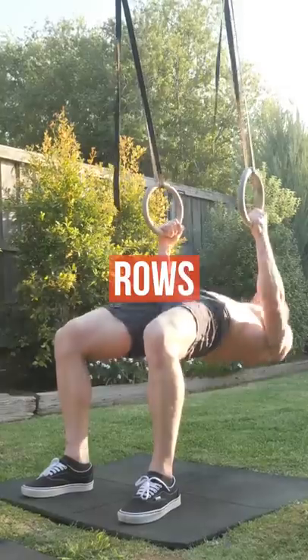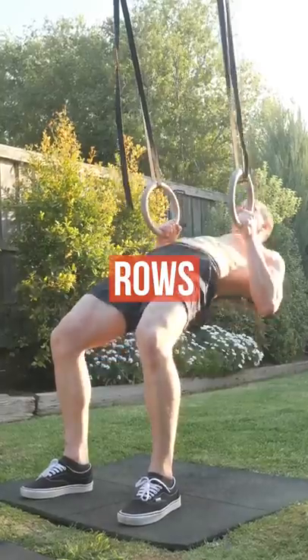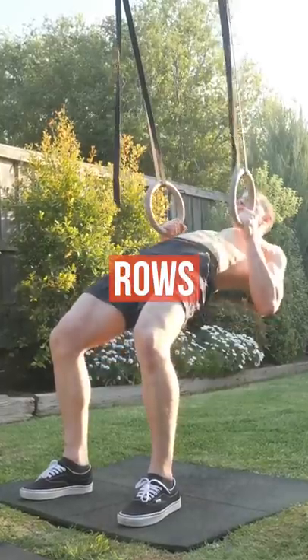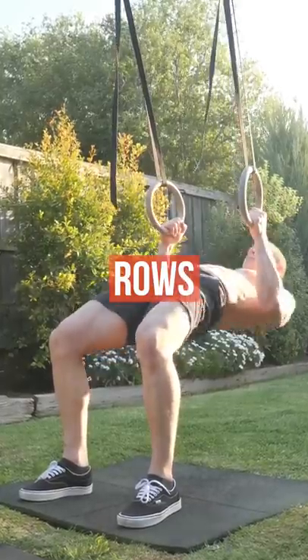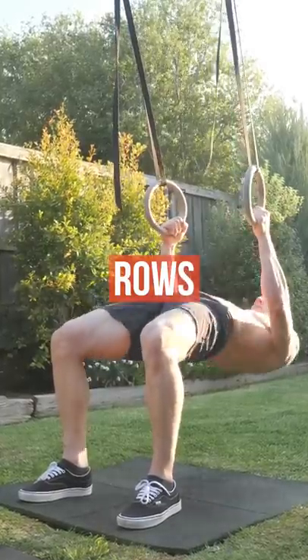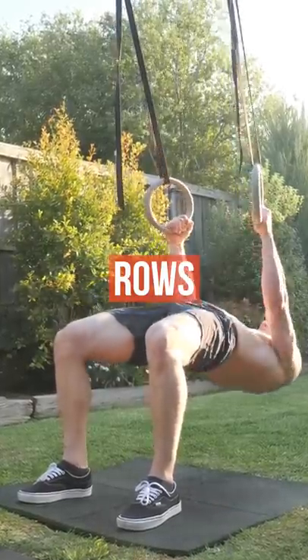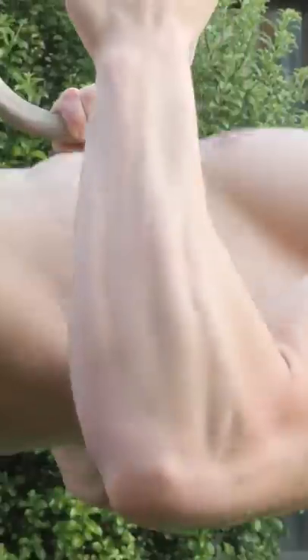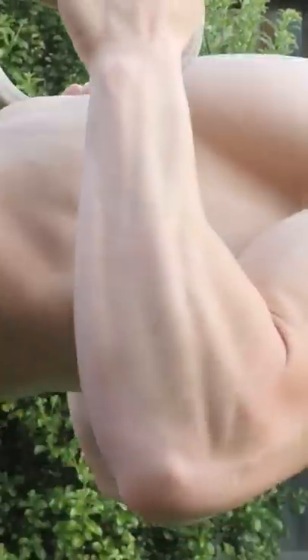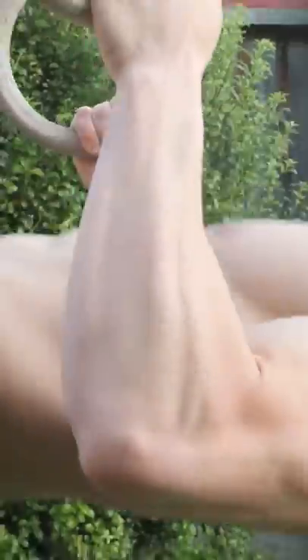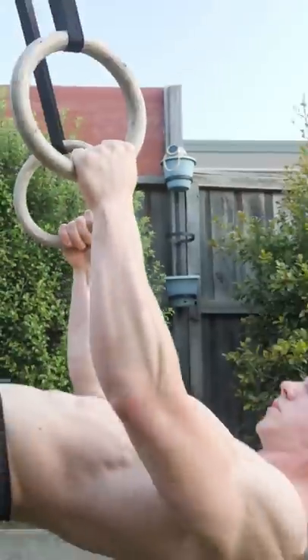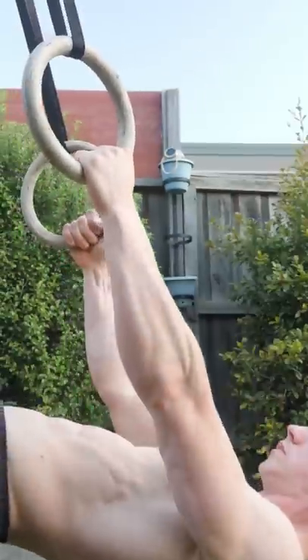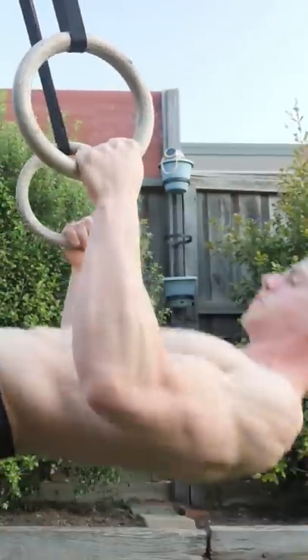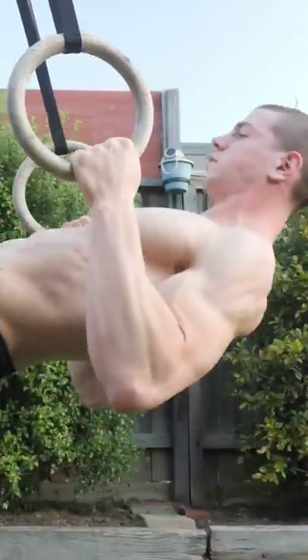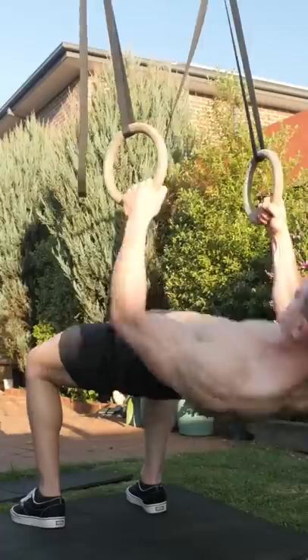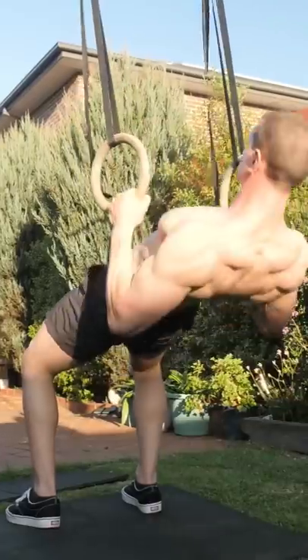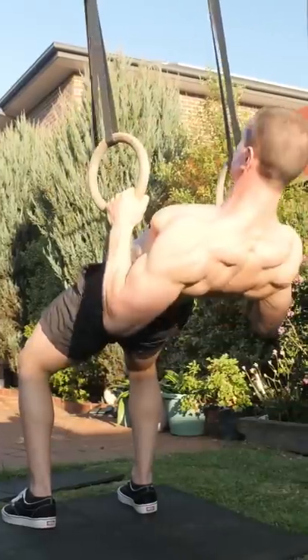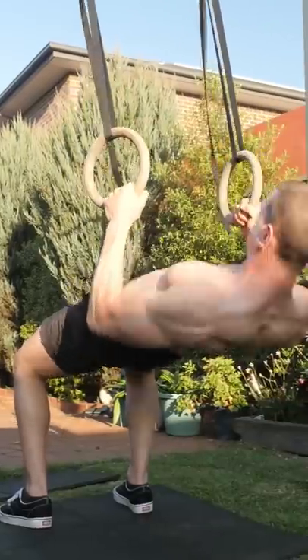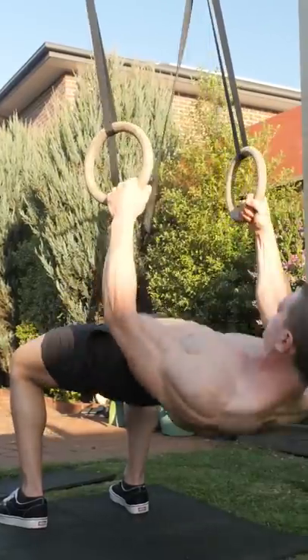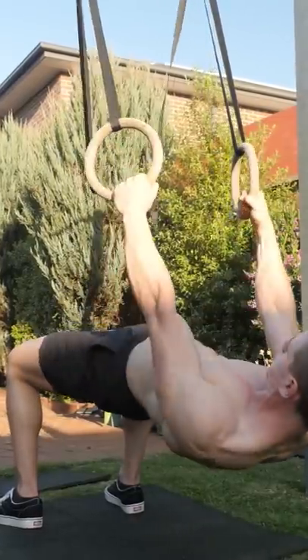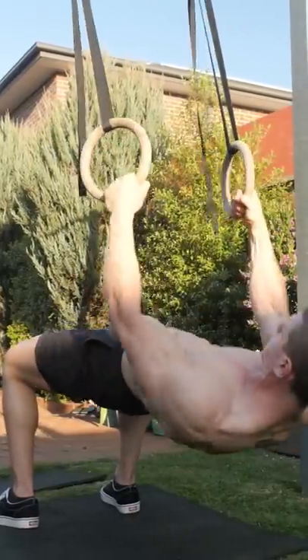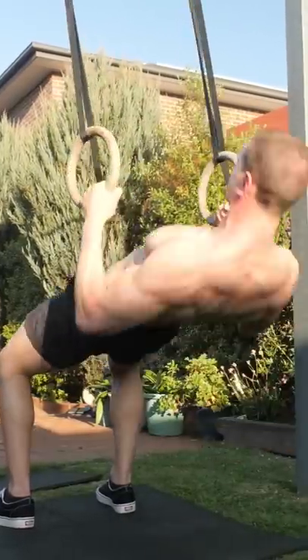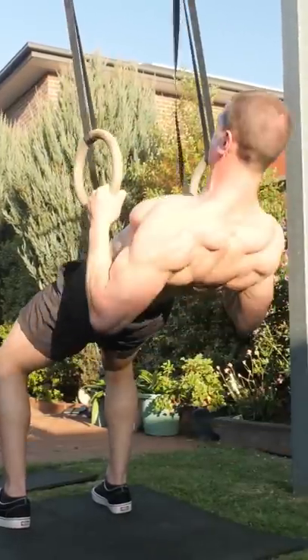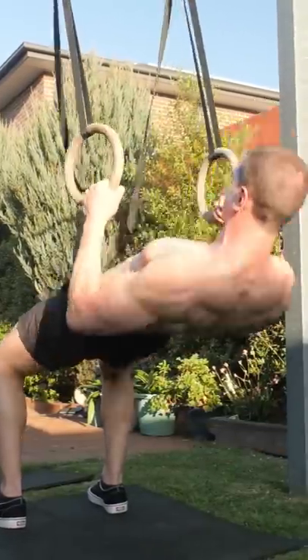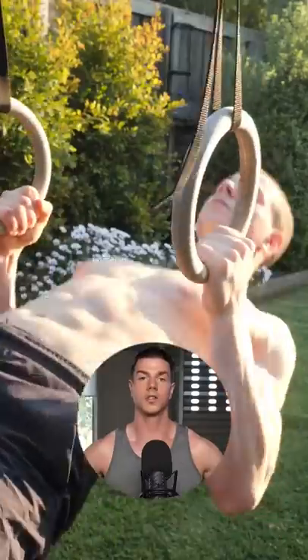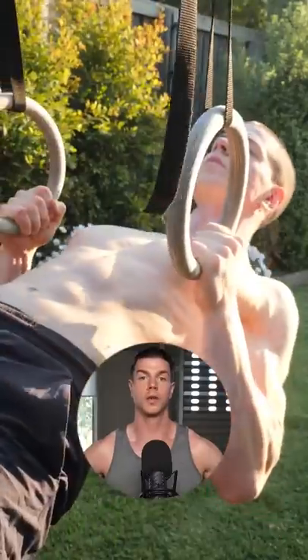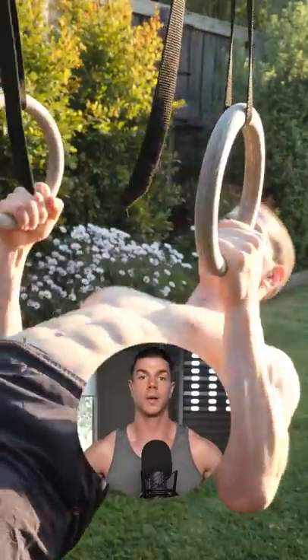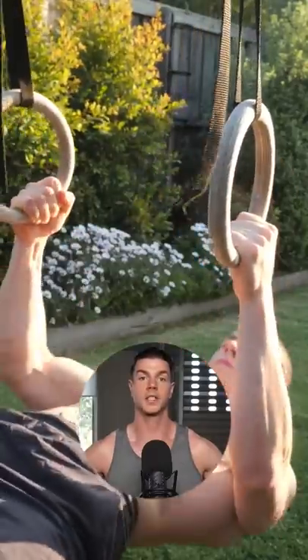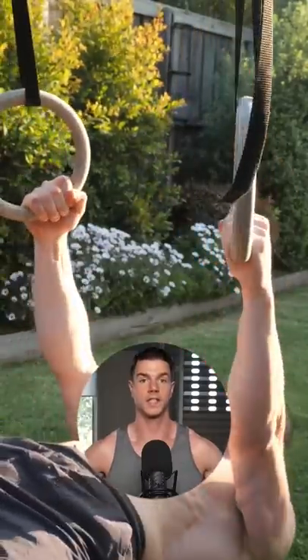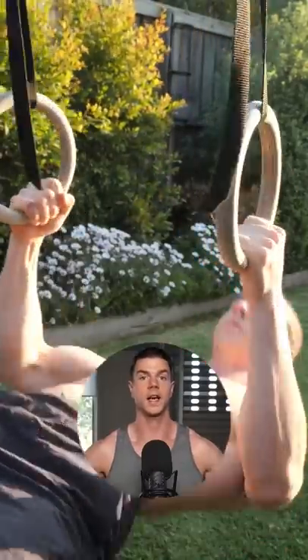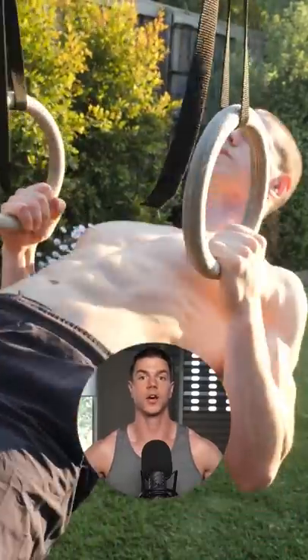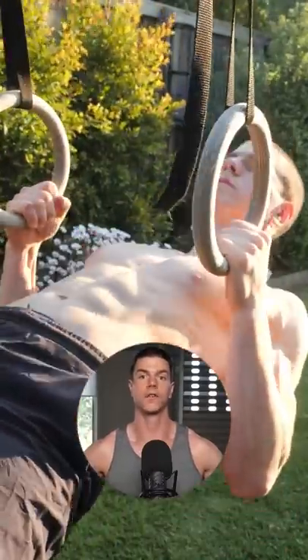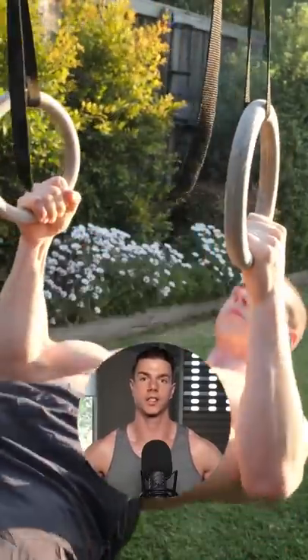Inverted rows for a thicker back. Drive the elbows behind you aggressively. Keep full body tension with a tight core and glutes. Horizontal pulling complements your physique and overall function.